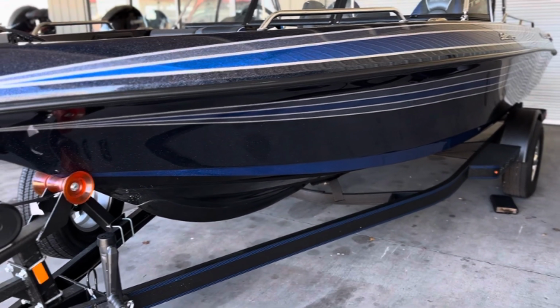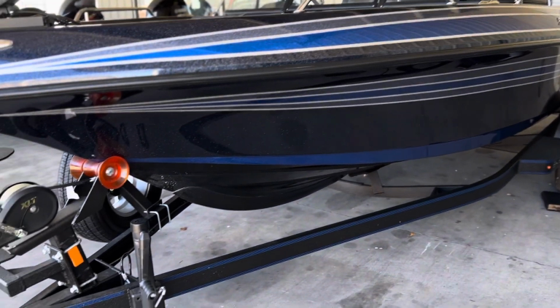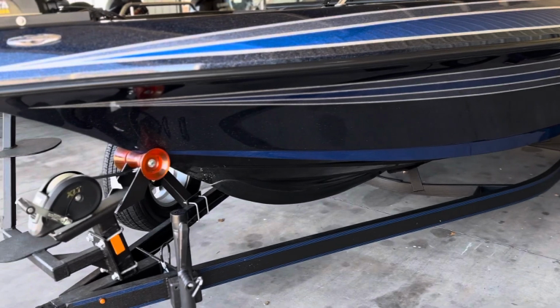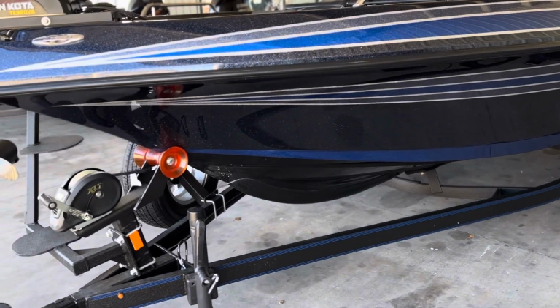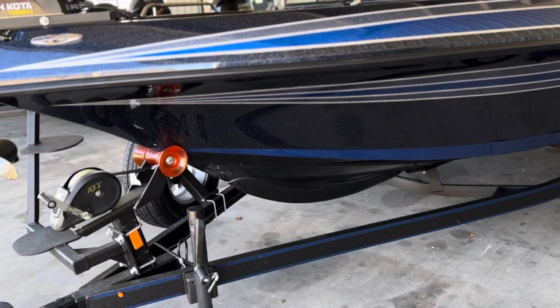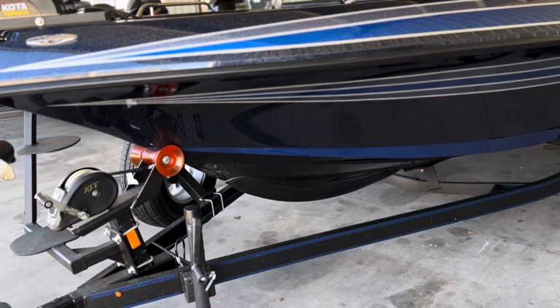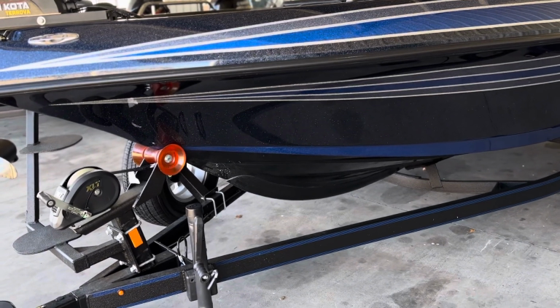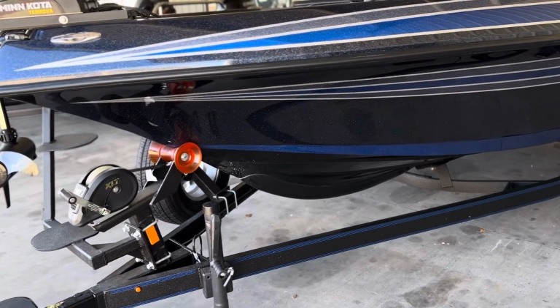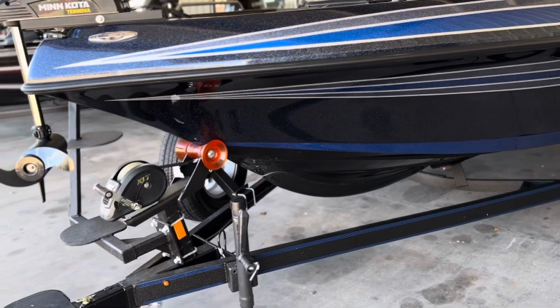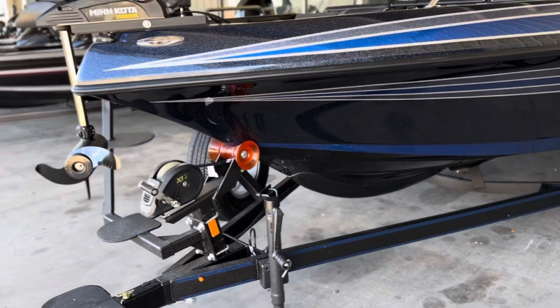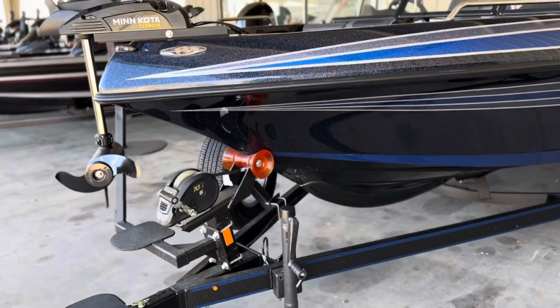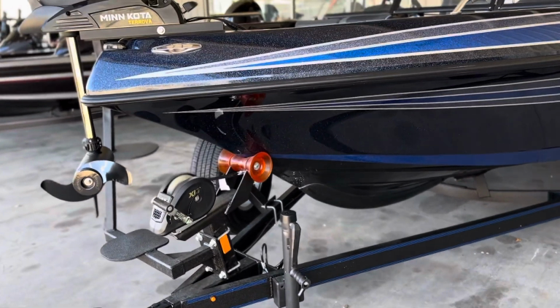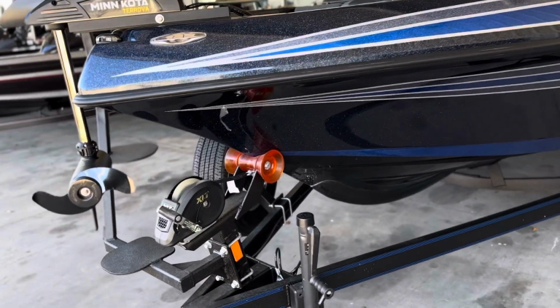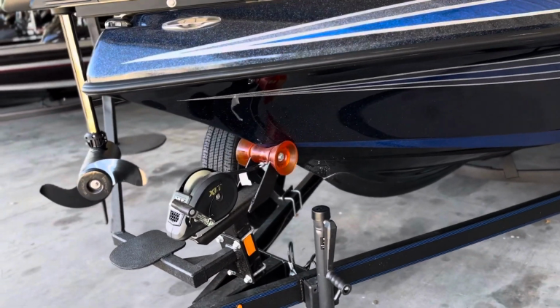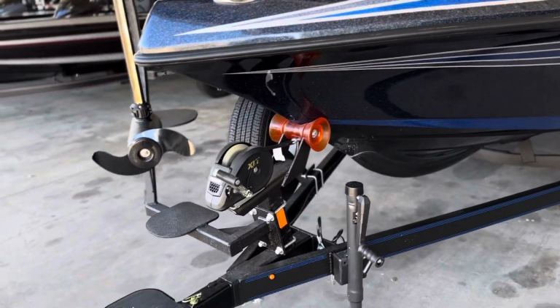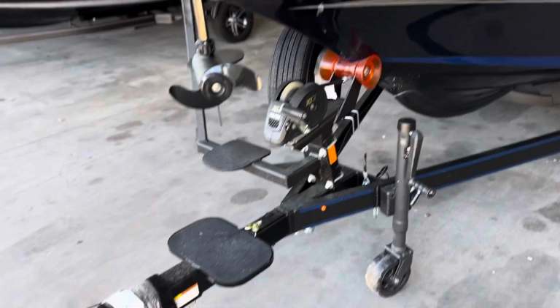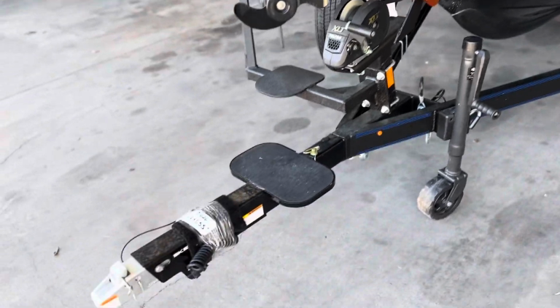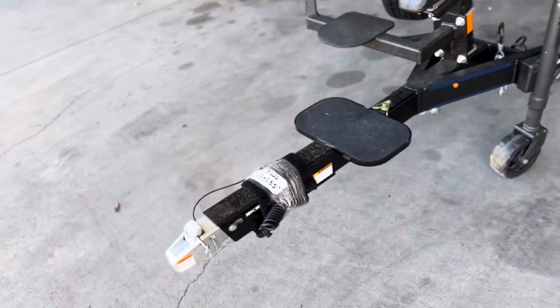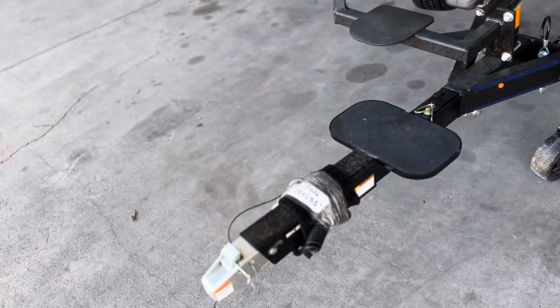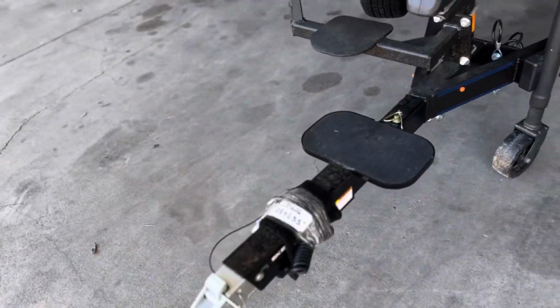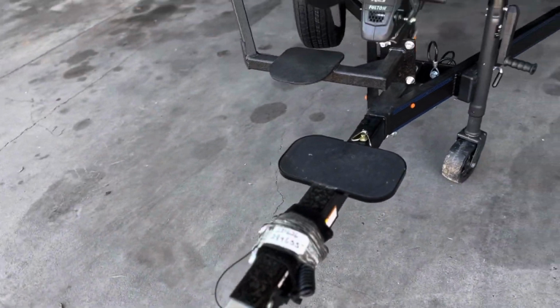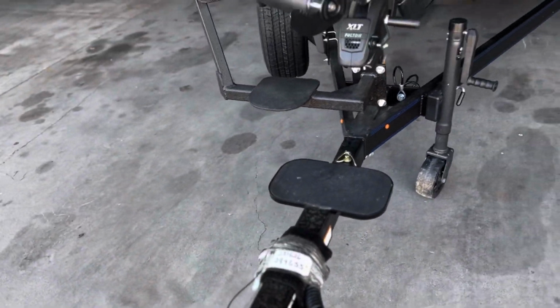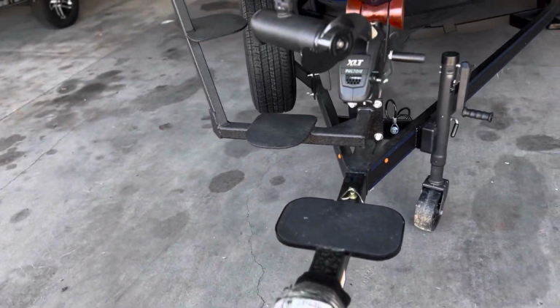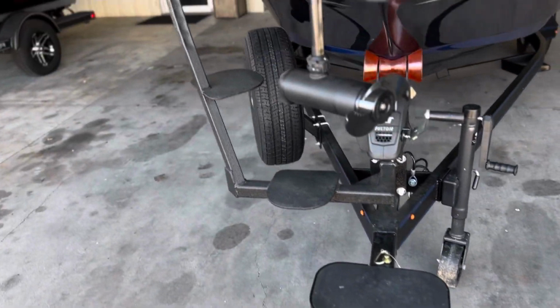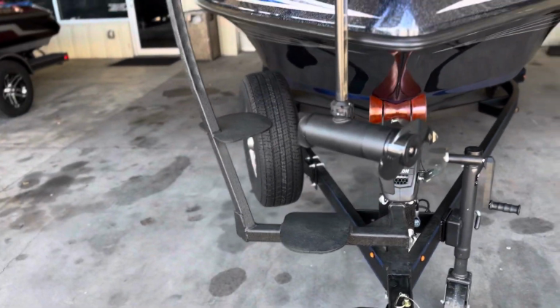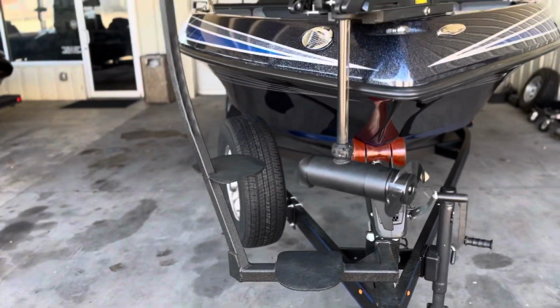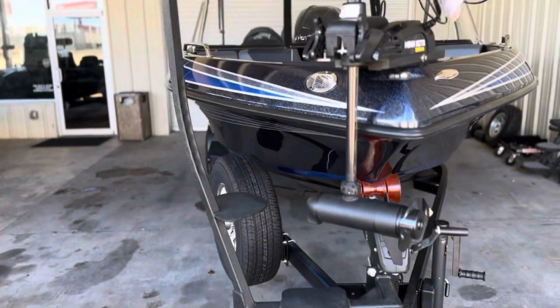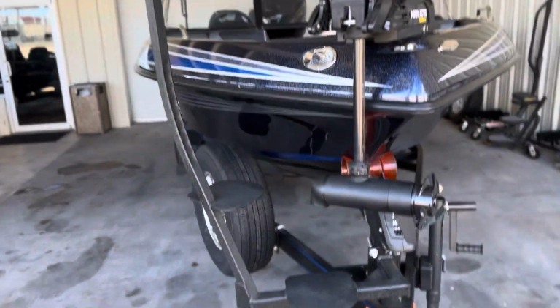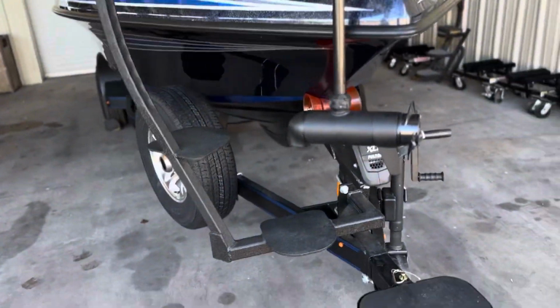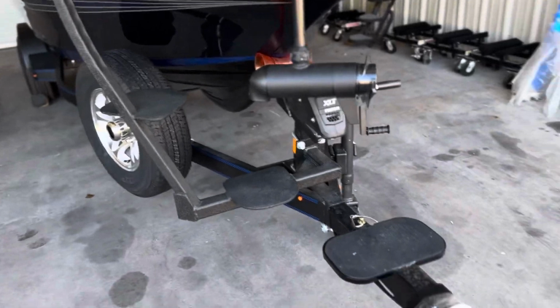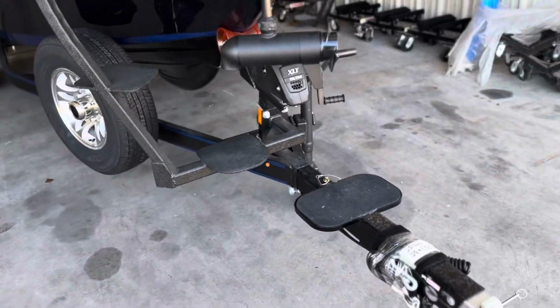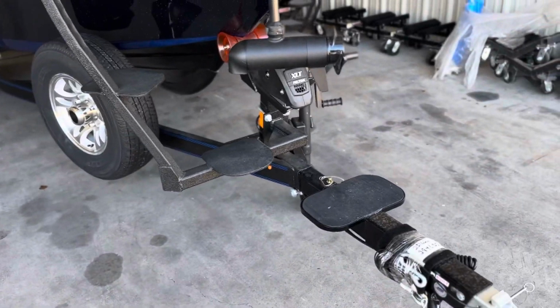We can stand and fish up off the front deck. We're on the Skeeter custom-made trailer. Boat's got a ham already installed. Trailer does come with a swing tongue, spare tire, easy steps, and trailer brakes.